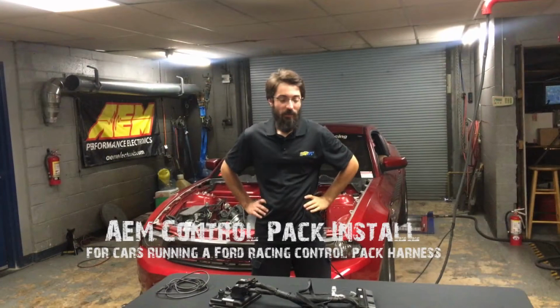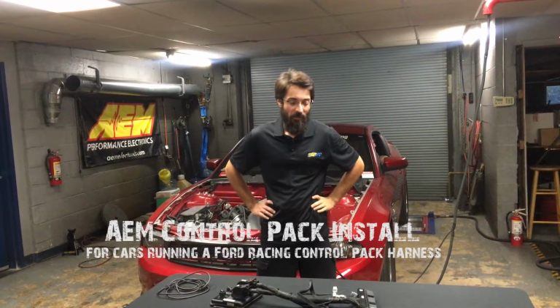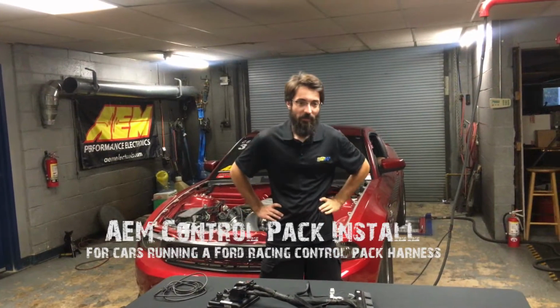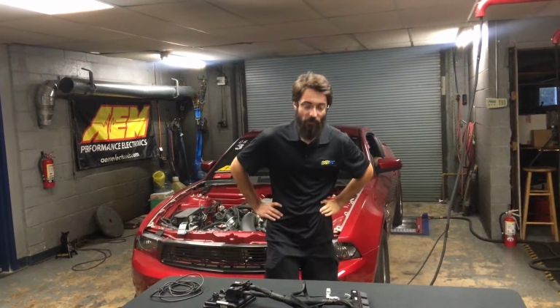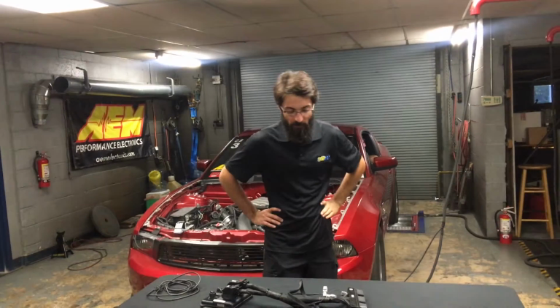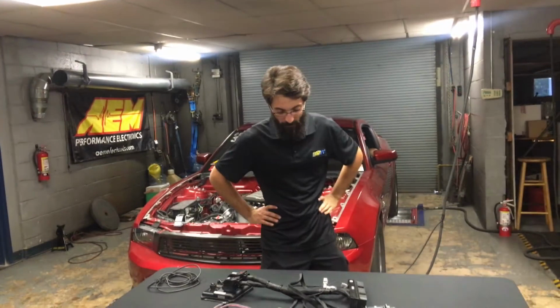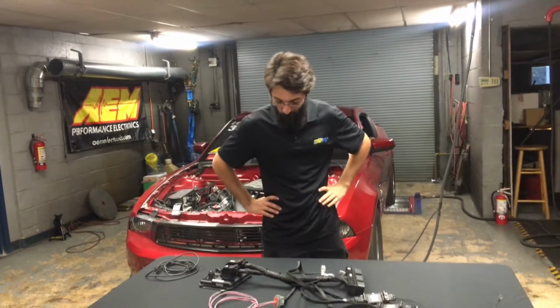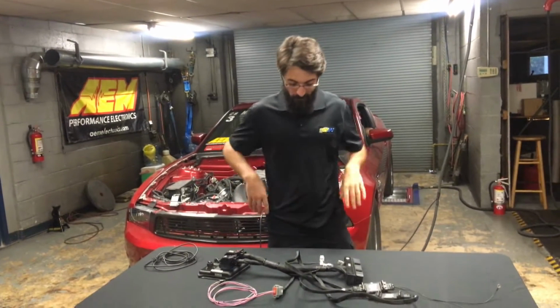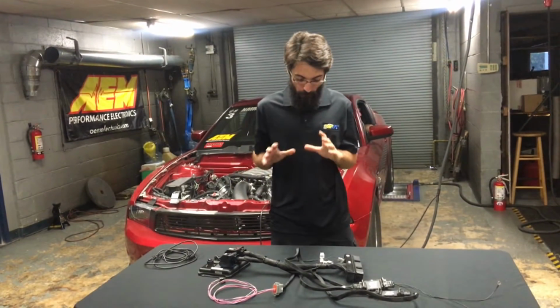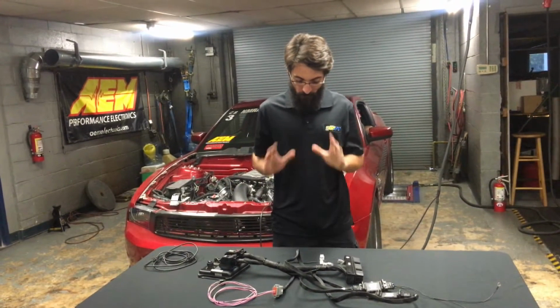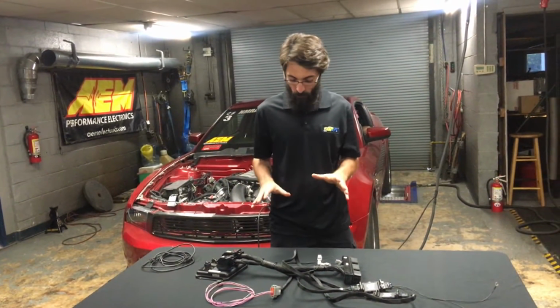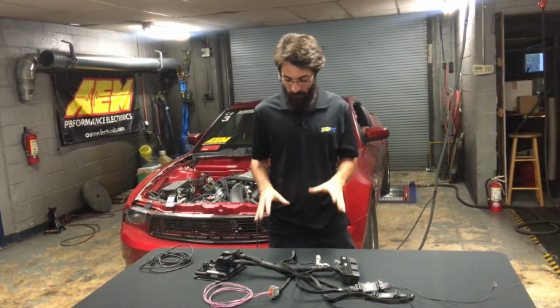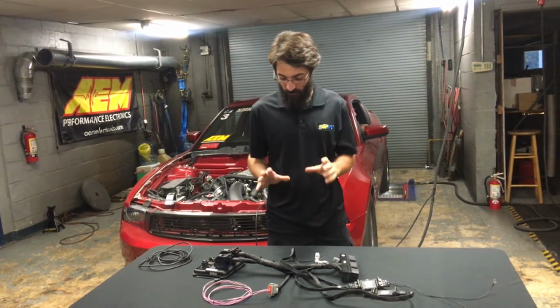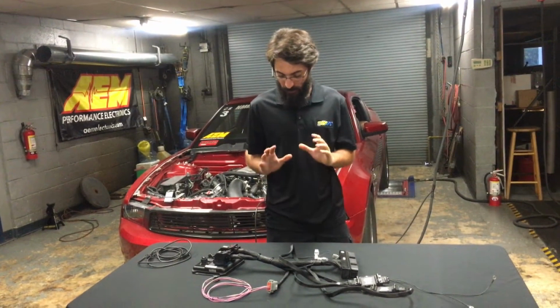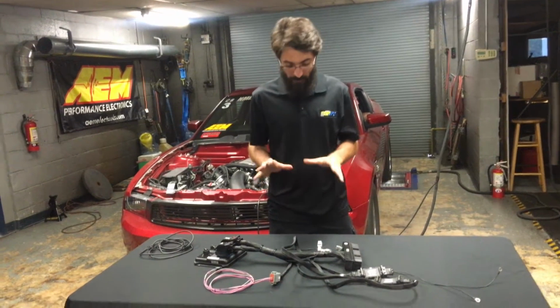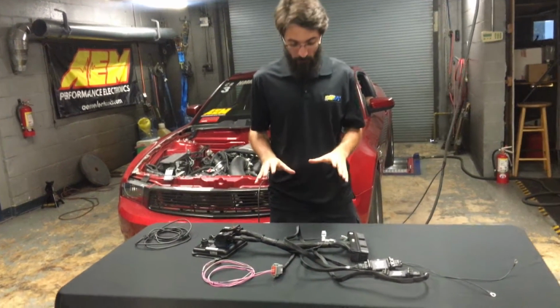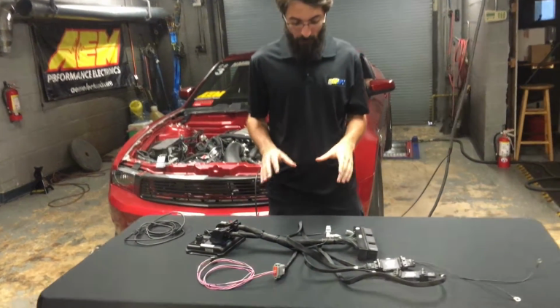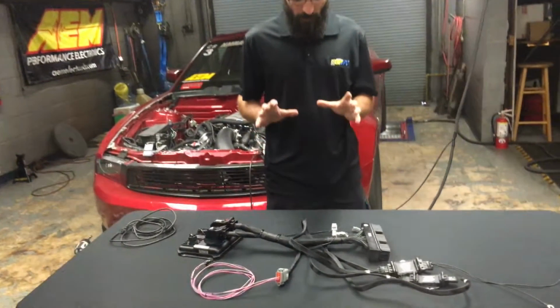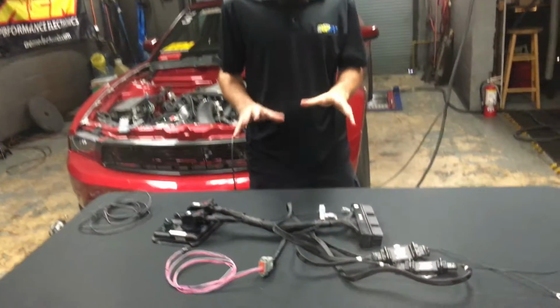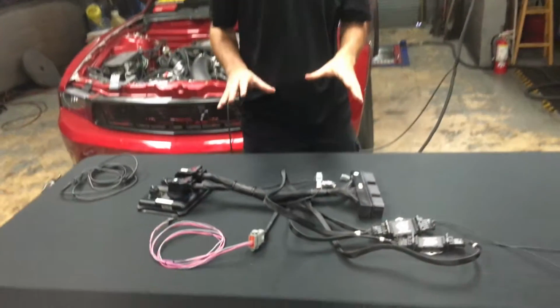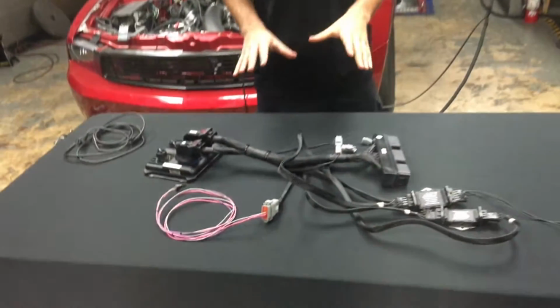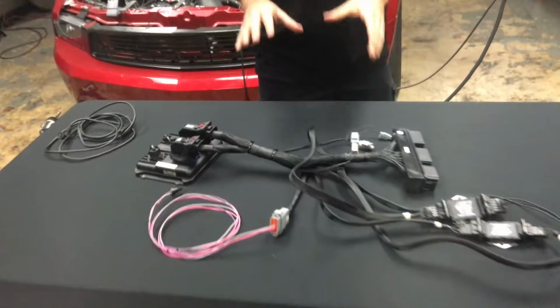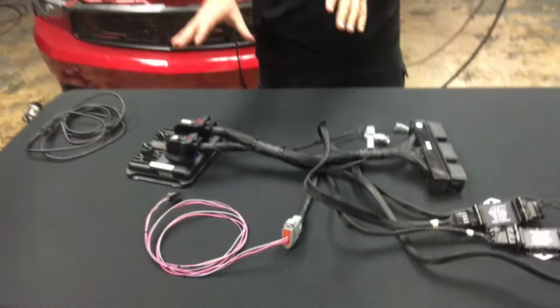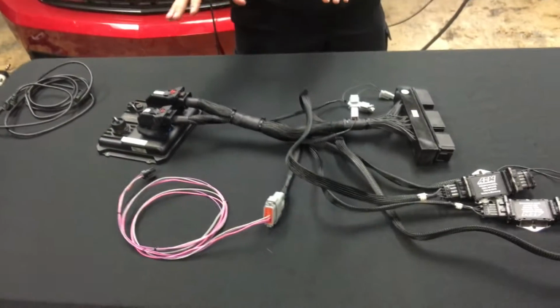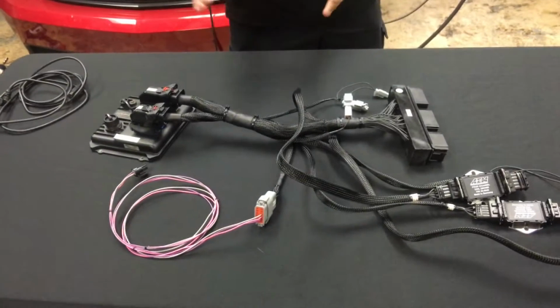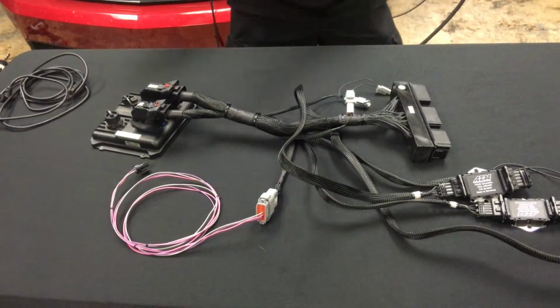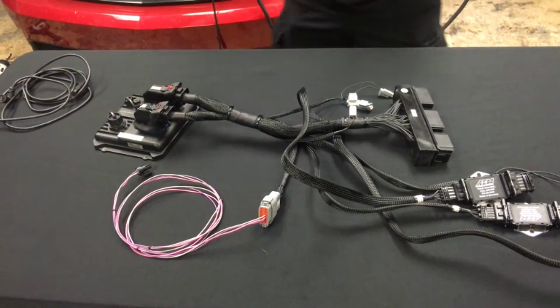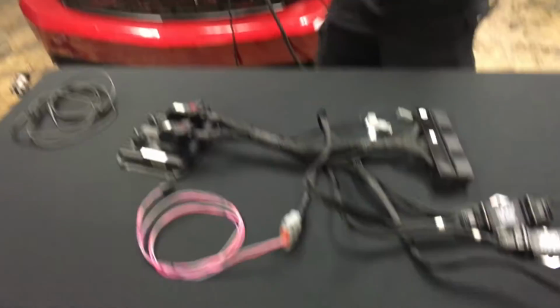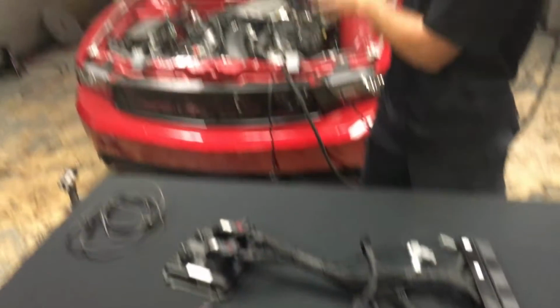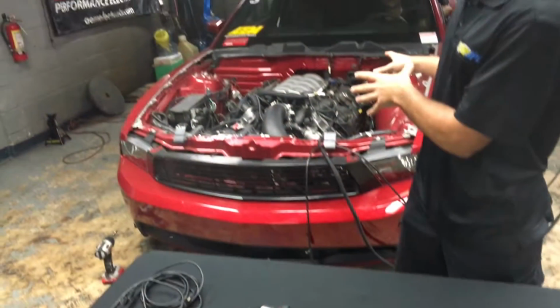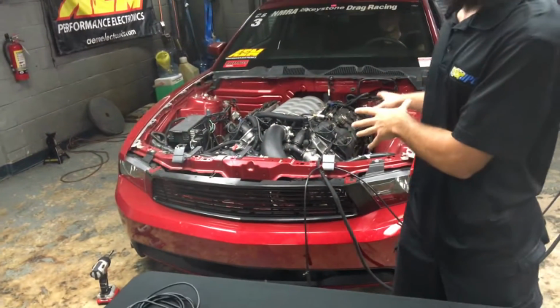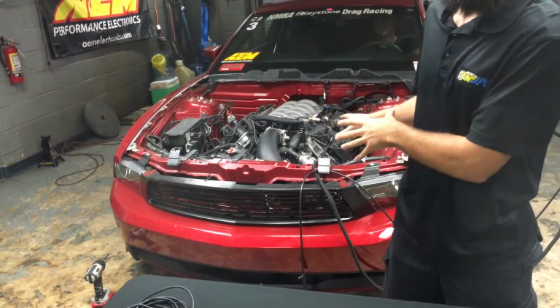Hey guys, Aaron at JPC here. Today we're going to install an AEM control pack harness and ECU into a coyote stock car.